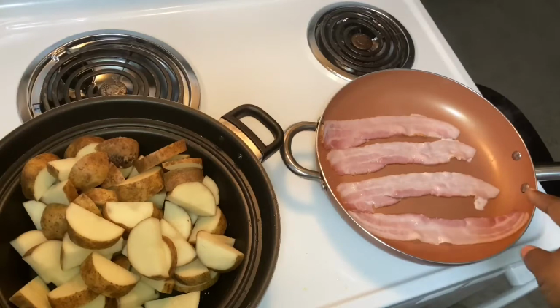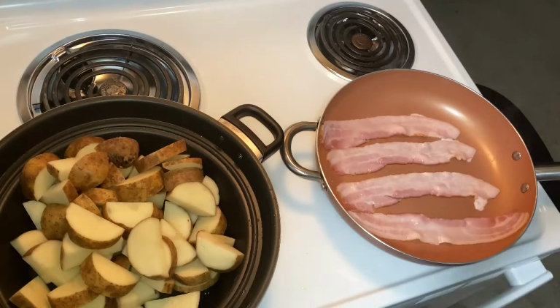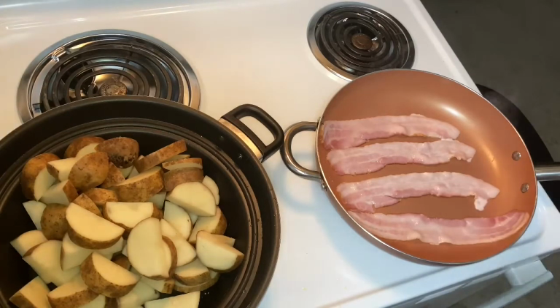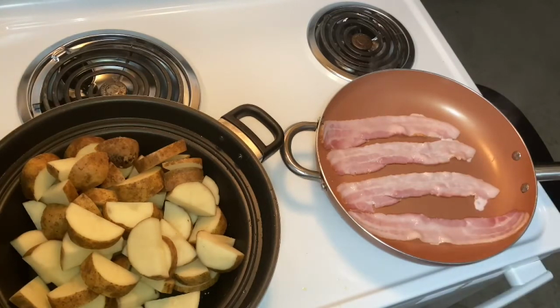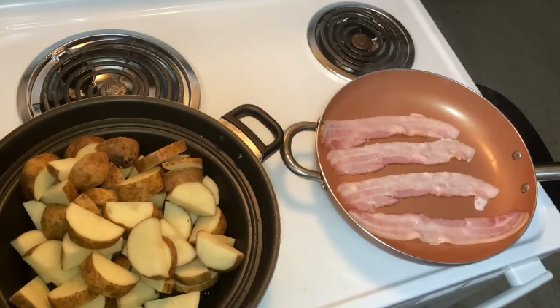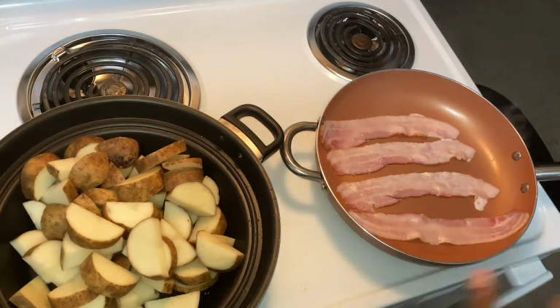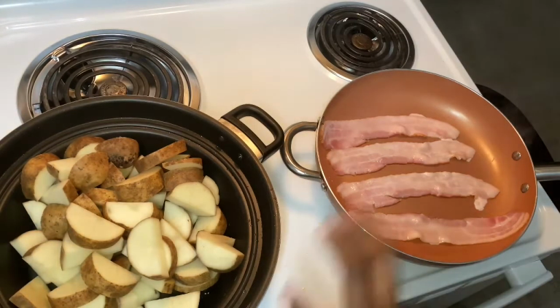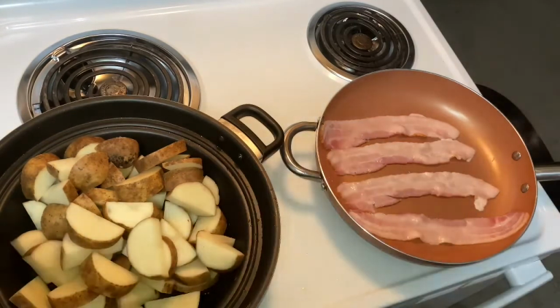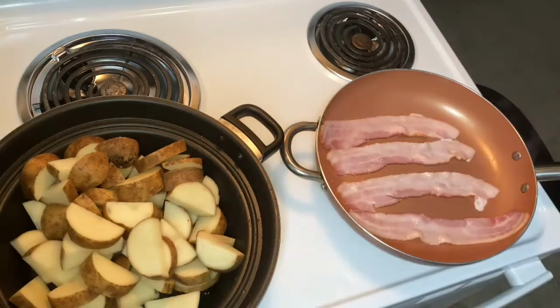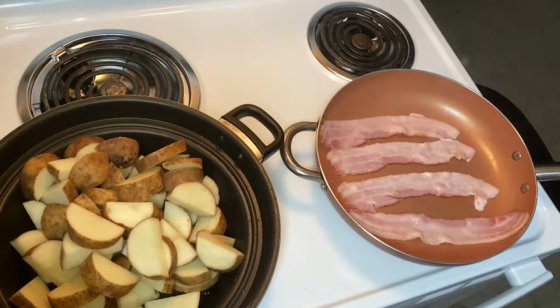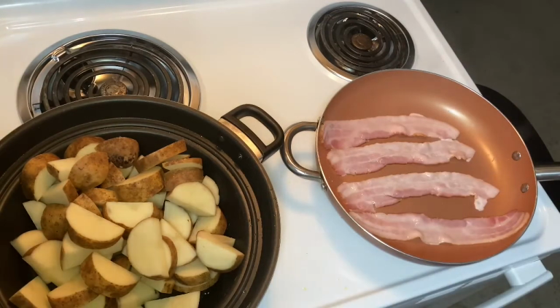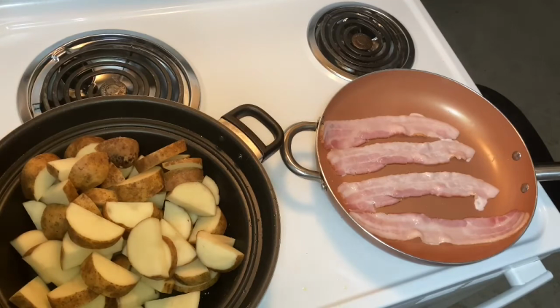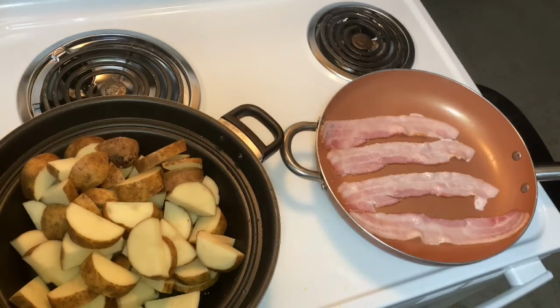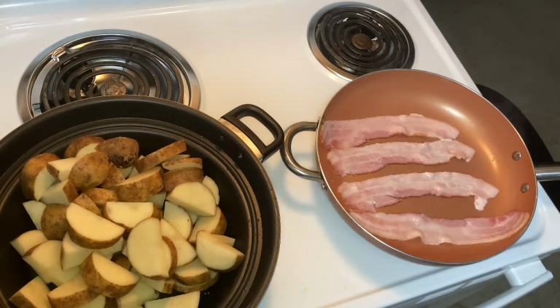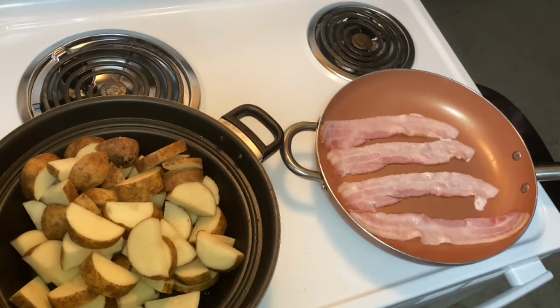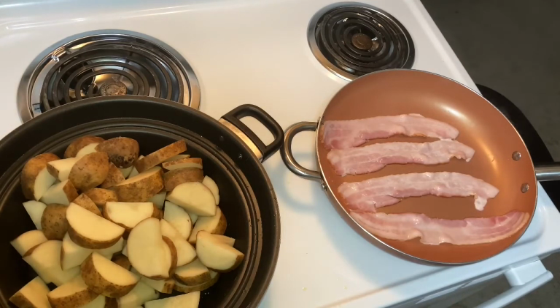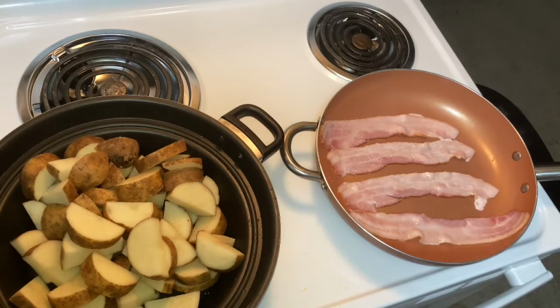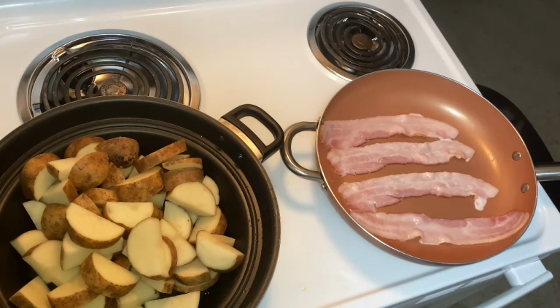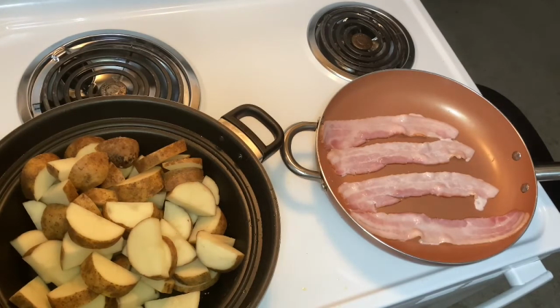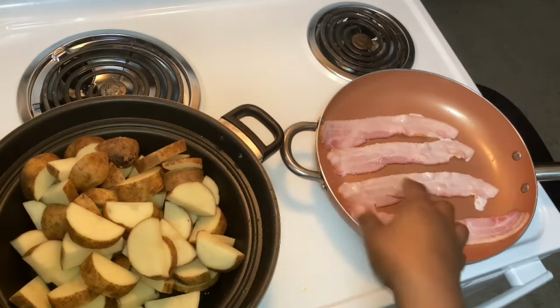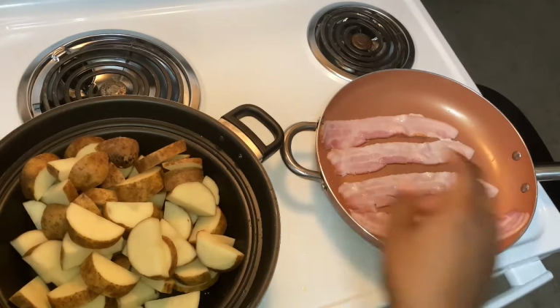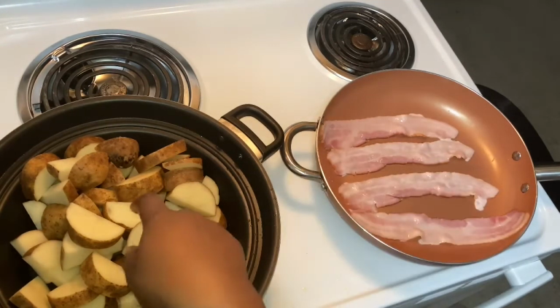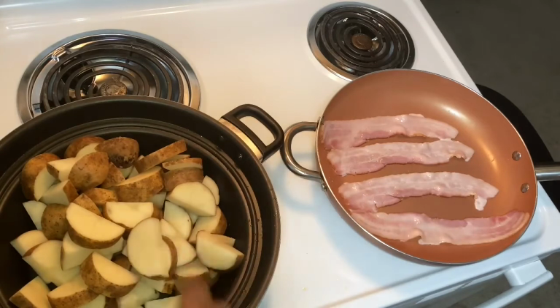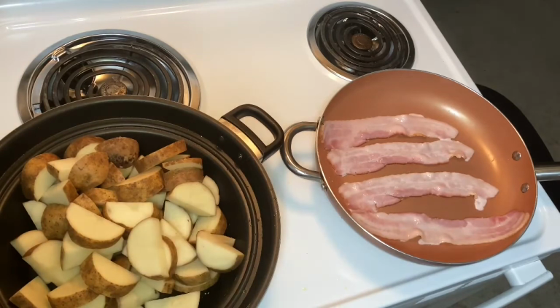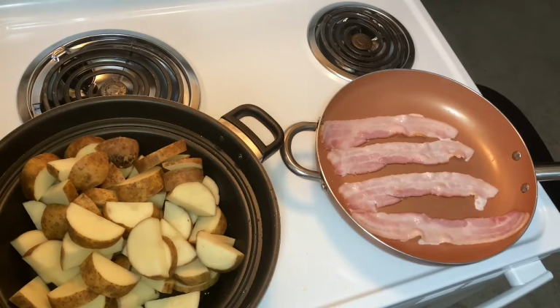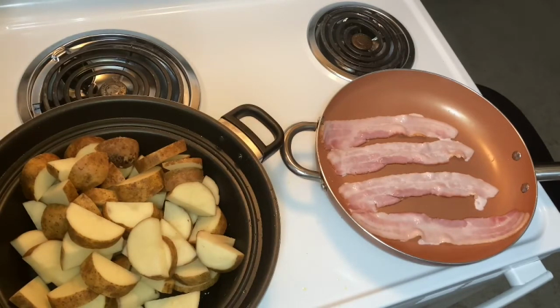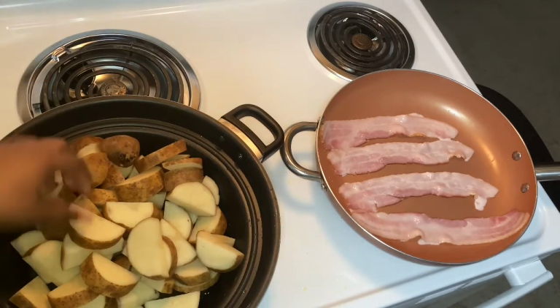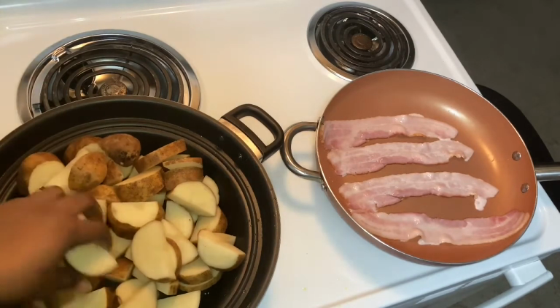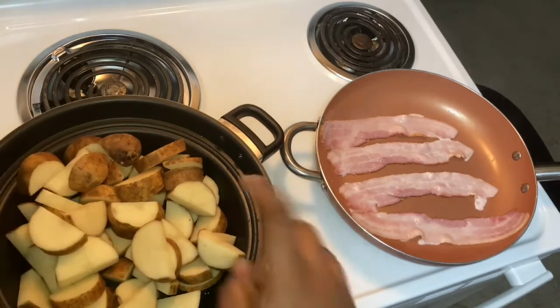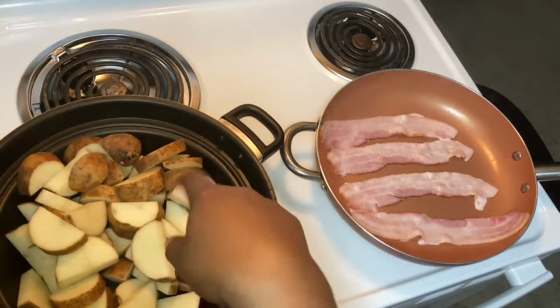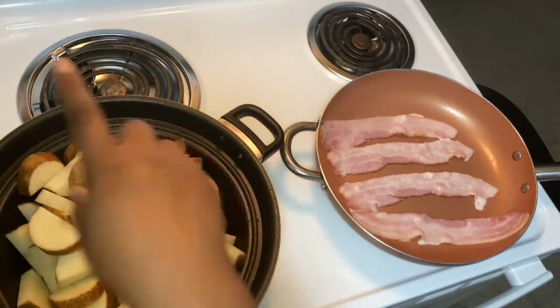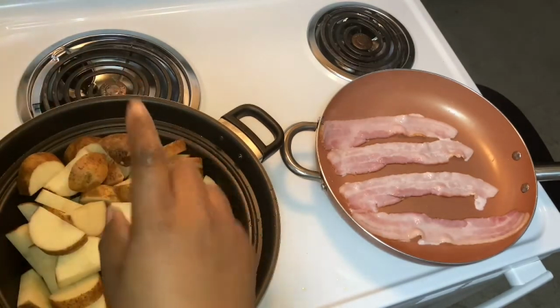I'm gonna go ahead and get that out the way — get the bacon out the way — because the bacon cooks the fastest. Well, for this it's gonna cook the fastest, and we're gonna be still putting it in the oven. I have my potatoes here and I did put oil at the bottom already.